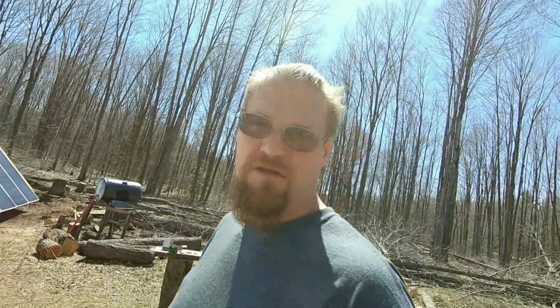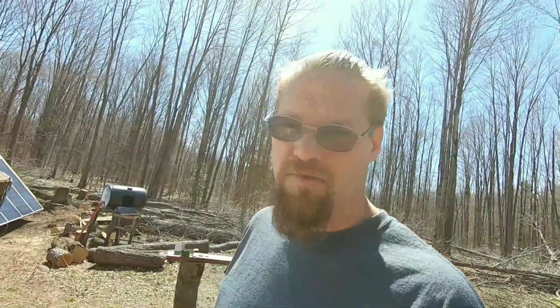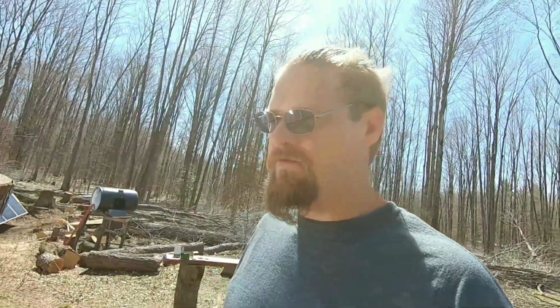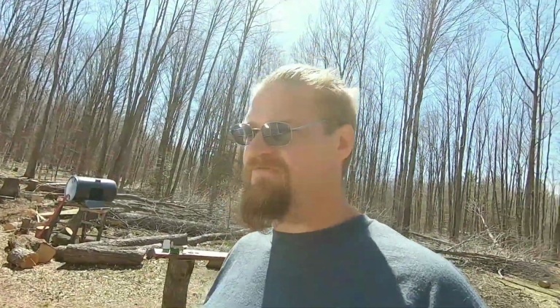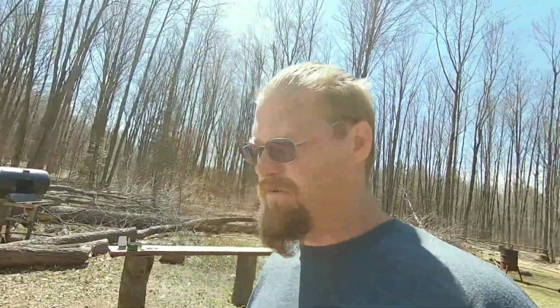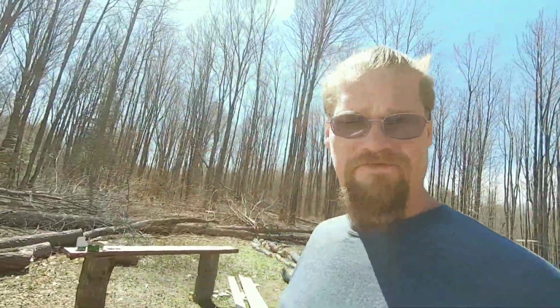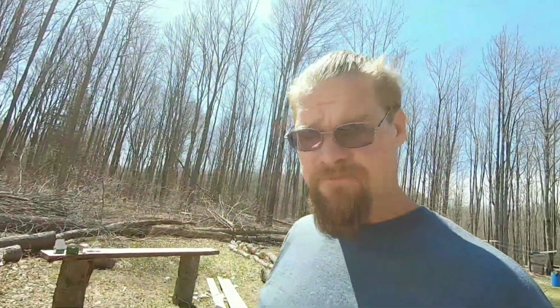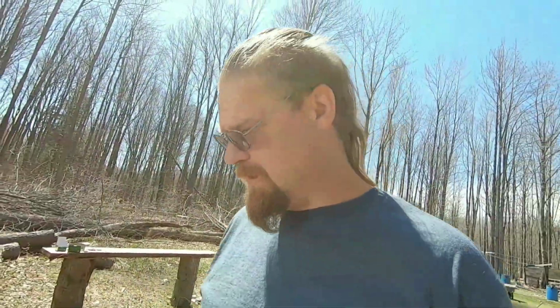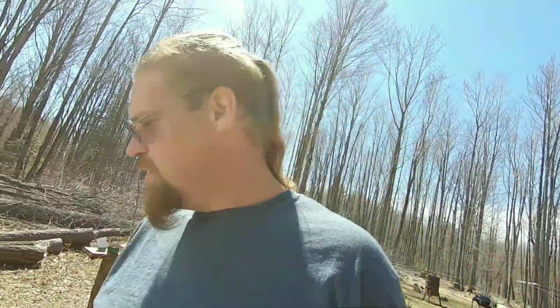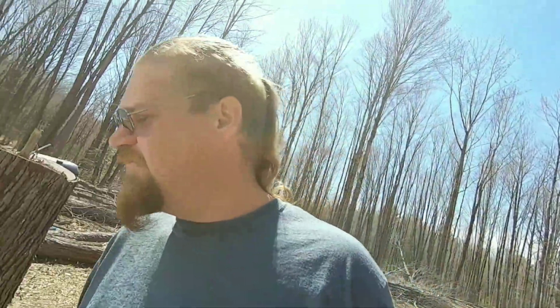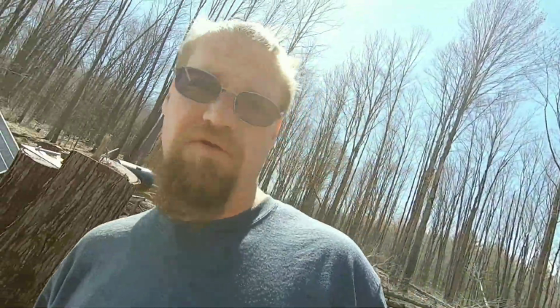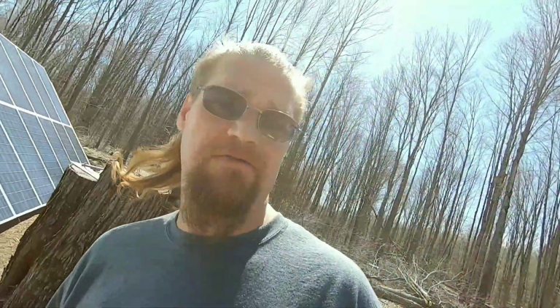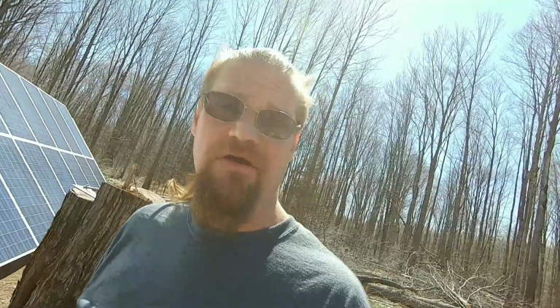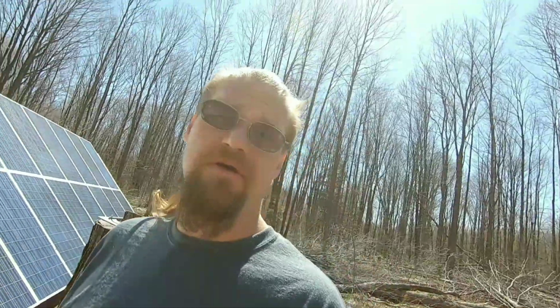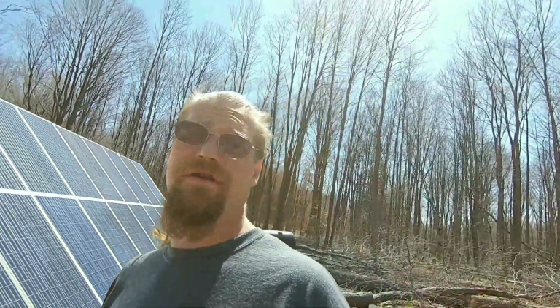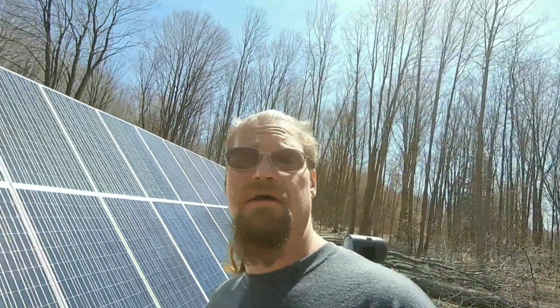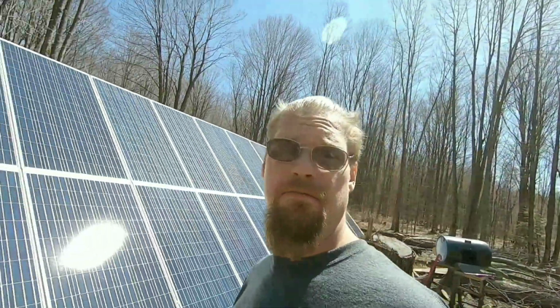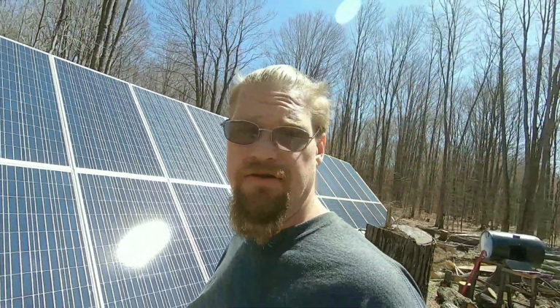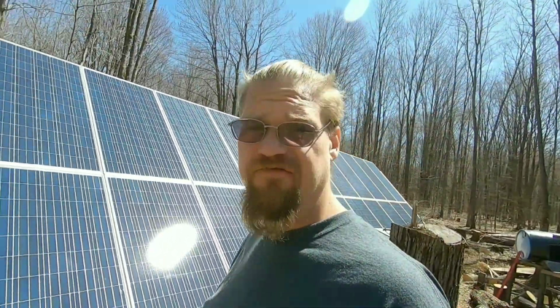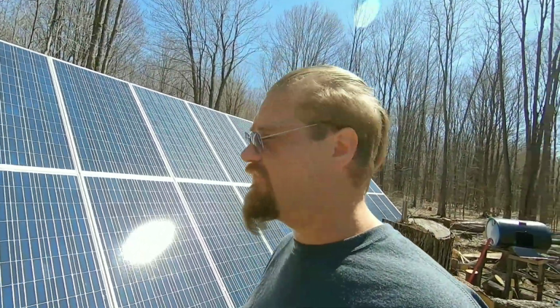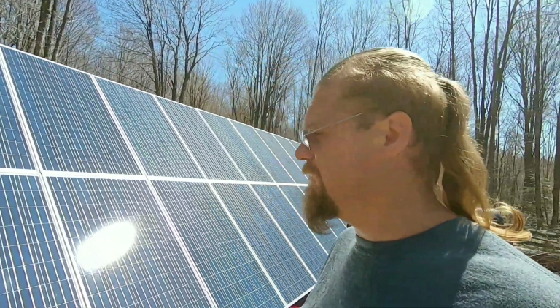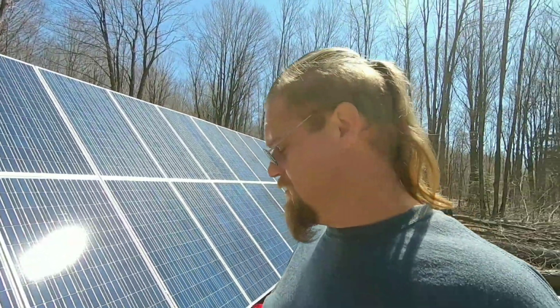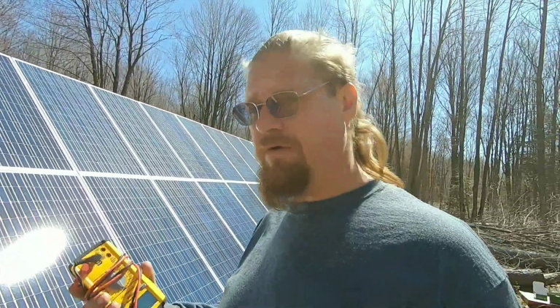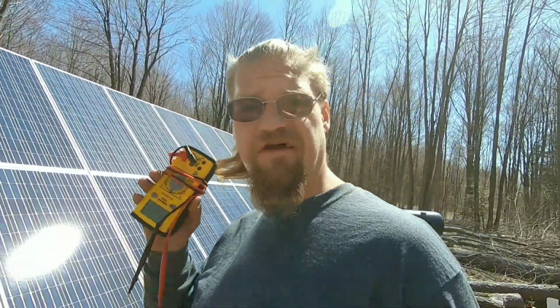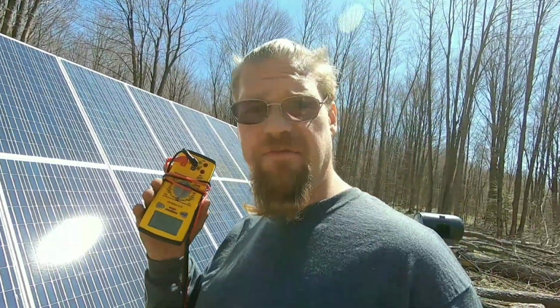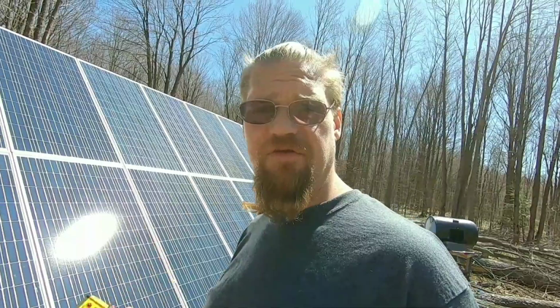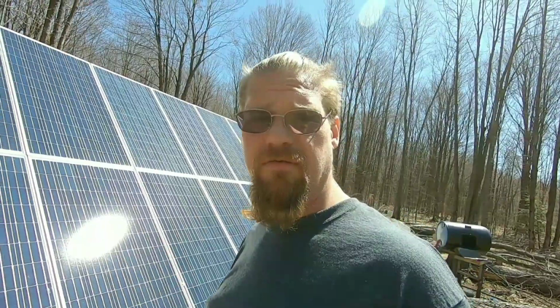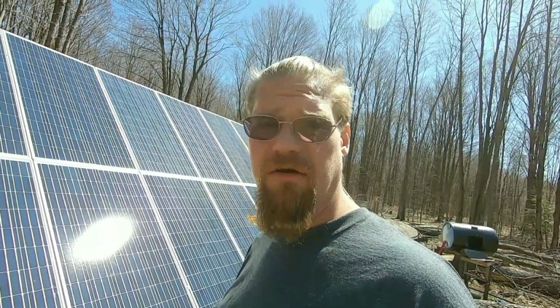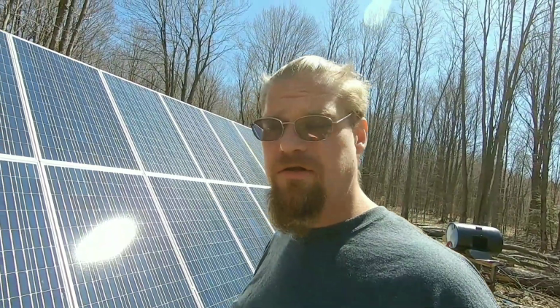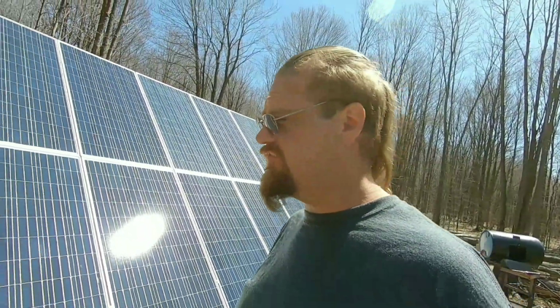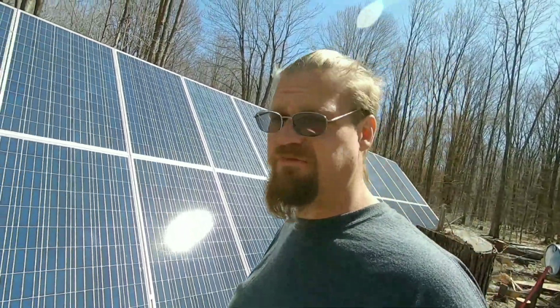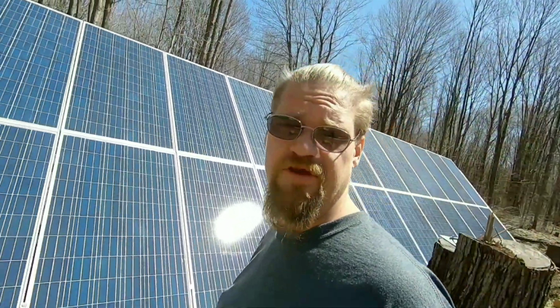Hello and welcome back to Homesteading Northern Michigan. This is going to be a quick little video. We're going to run my panels in series and test them to make sure they're putting out the voltage they're supposed to be.